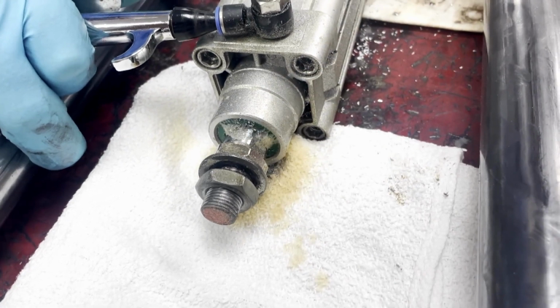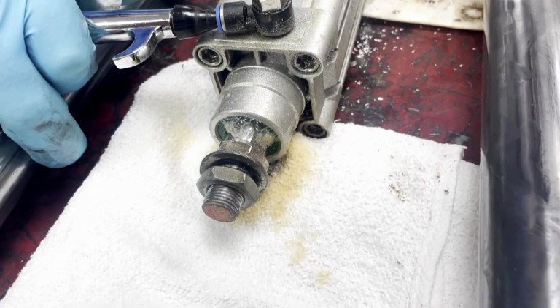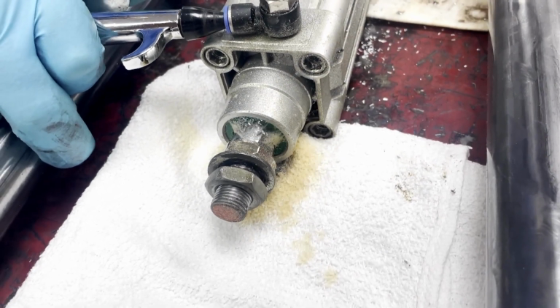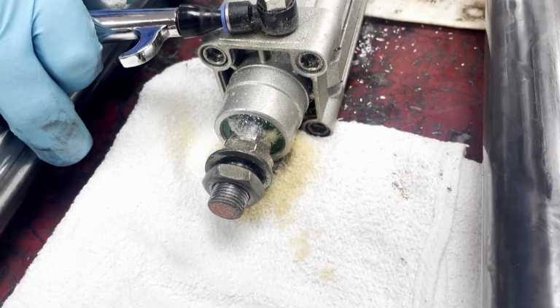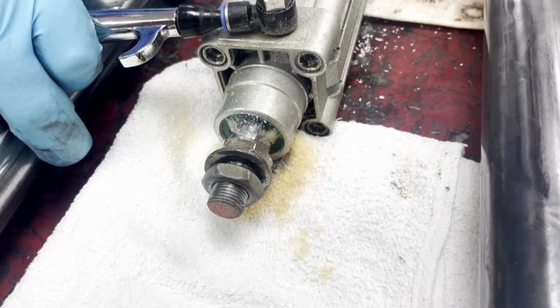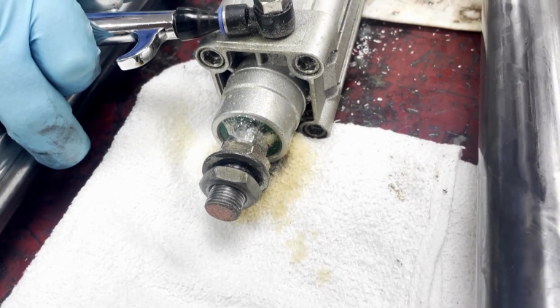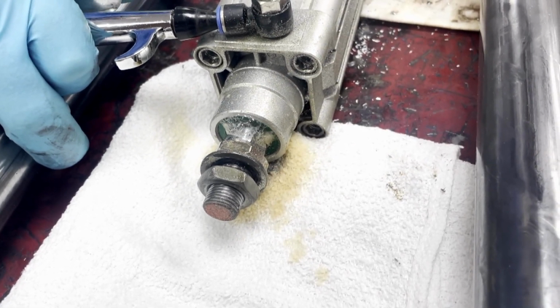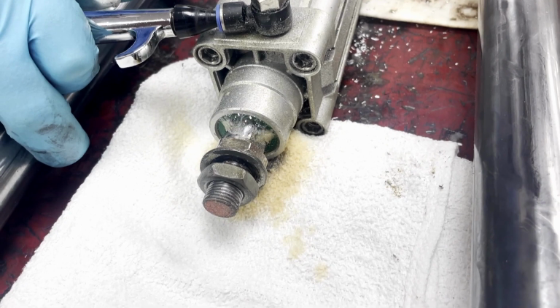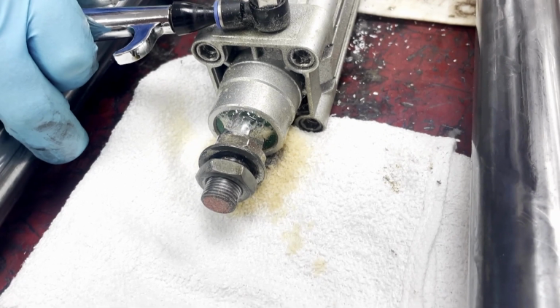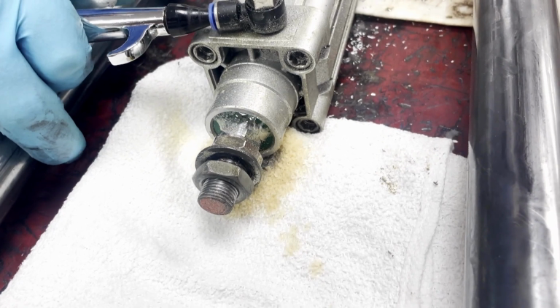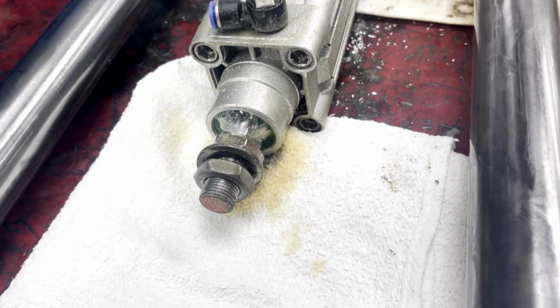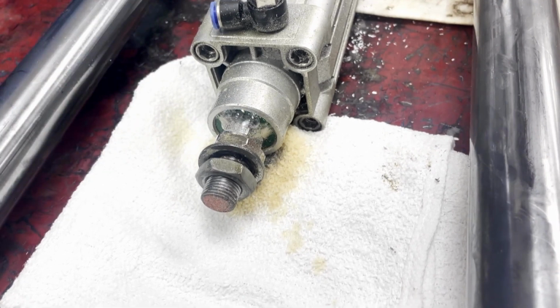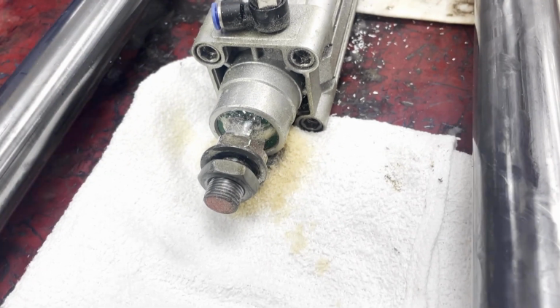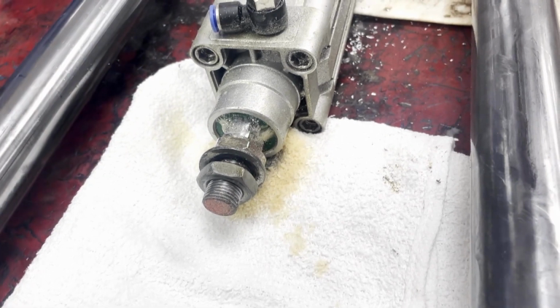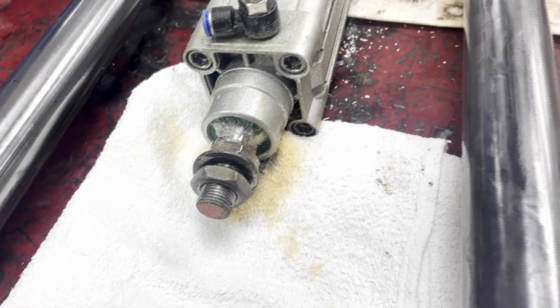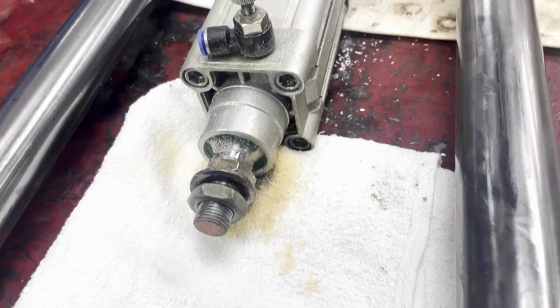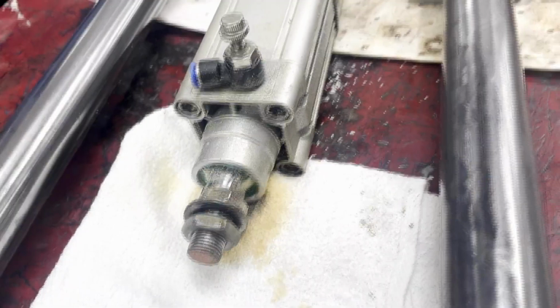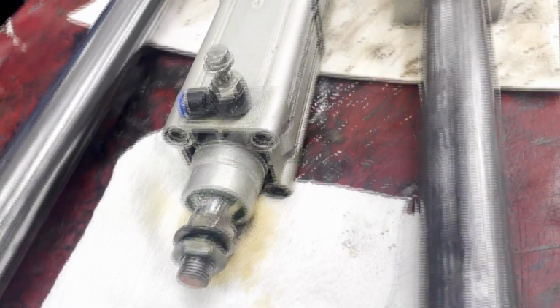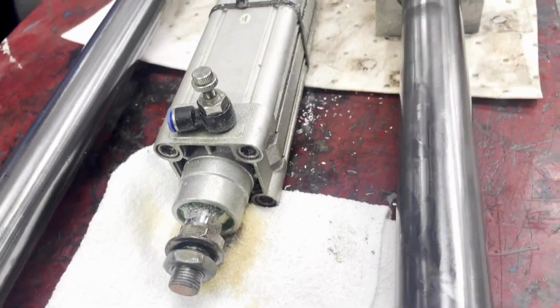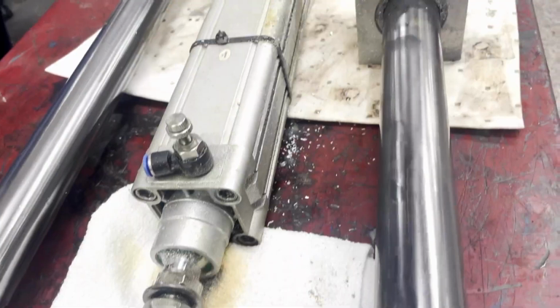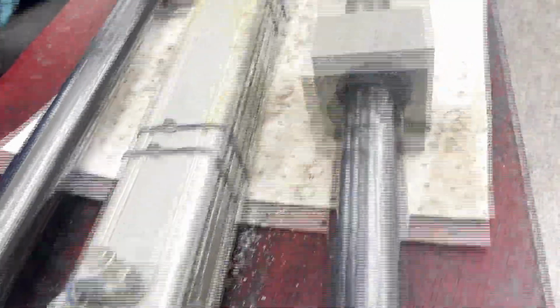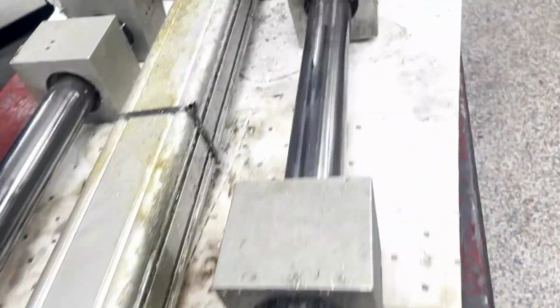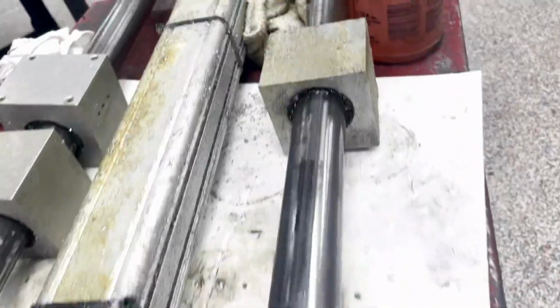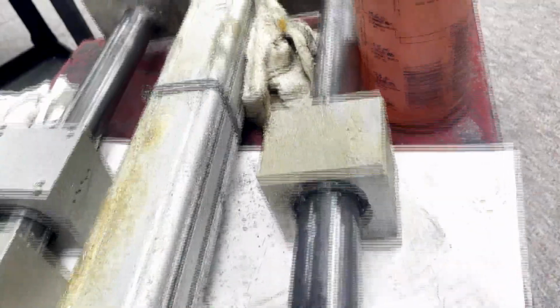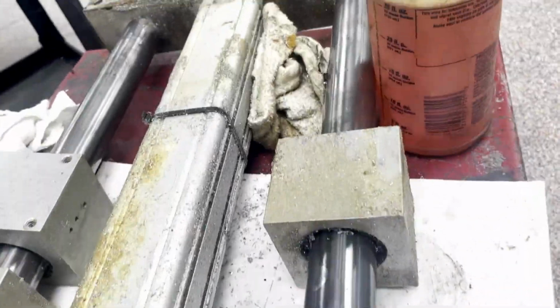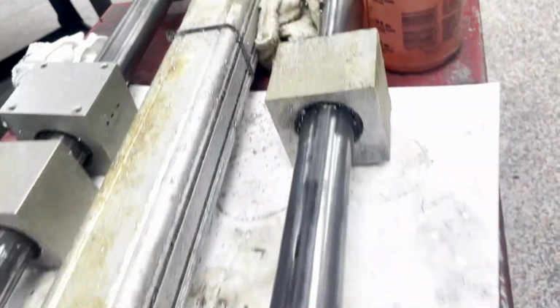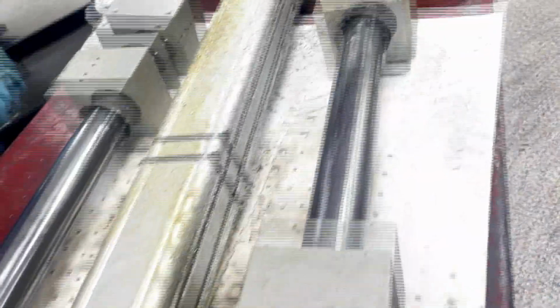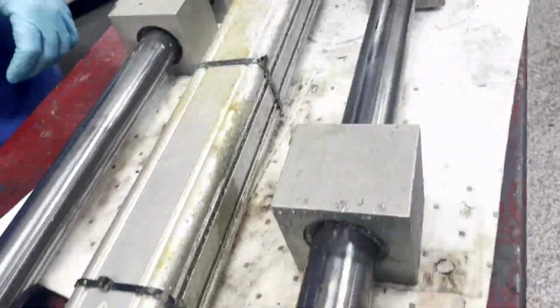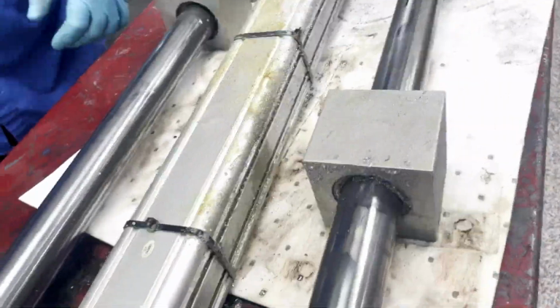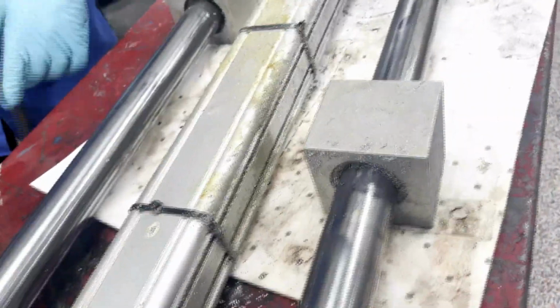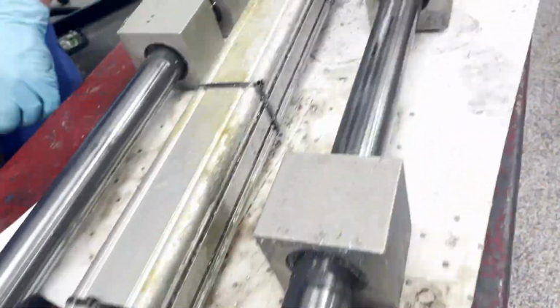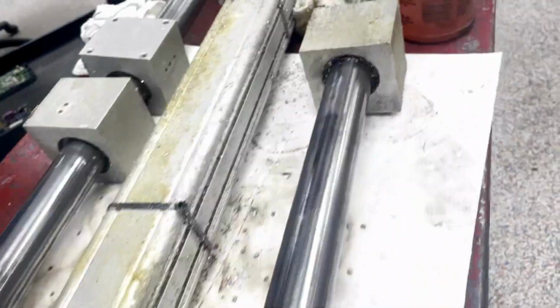It should not bleed like that. So that is a leaky cylinder. Now we are going to go ahead and test the back port as well.